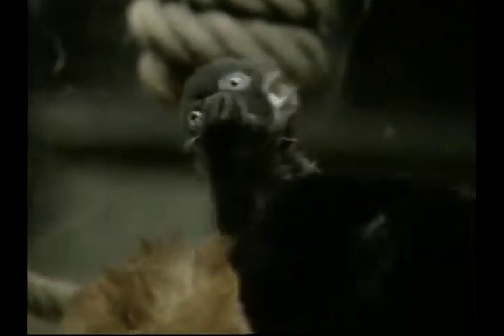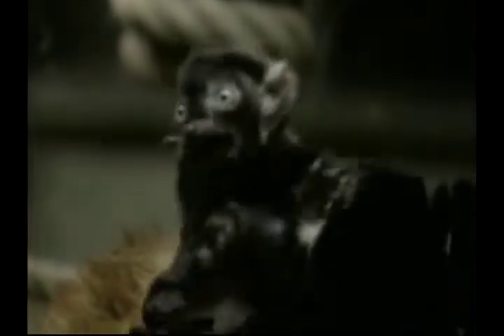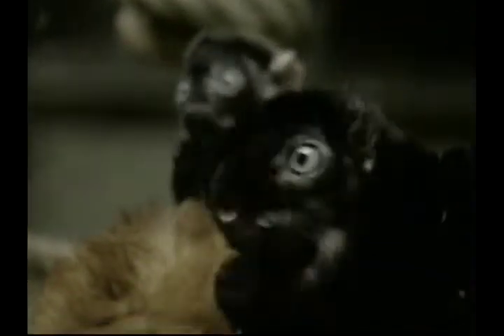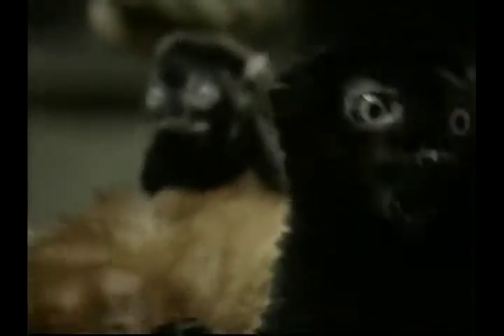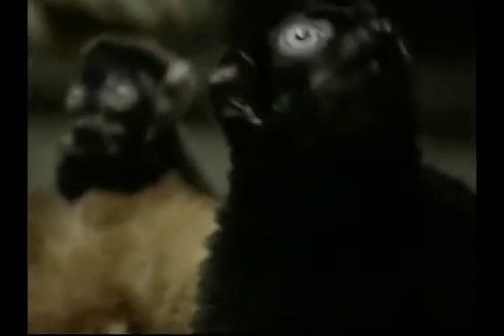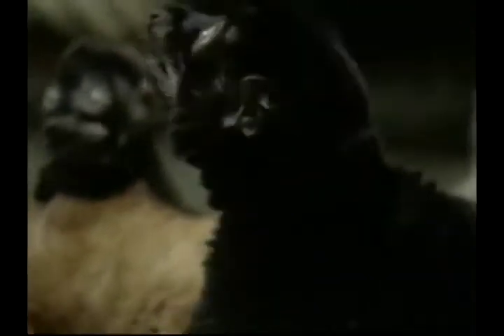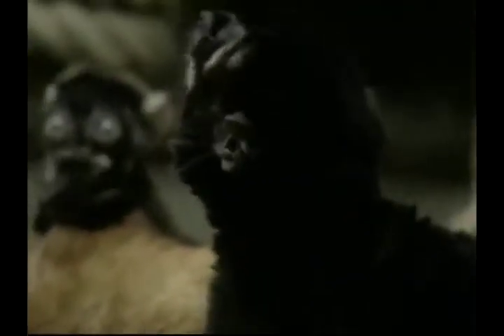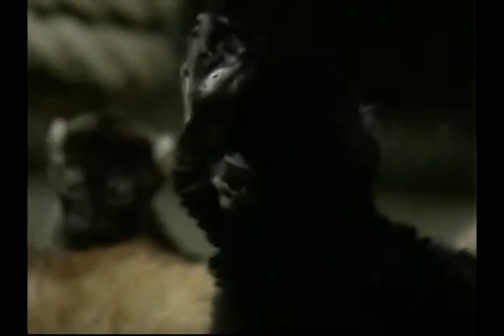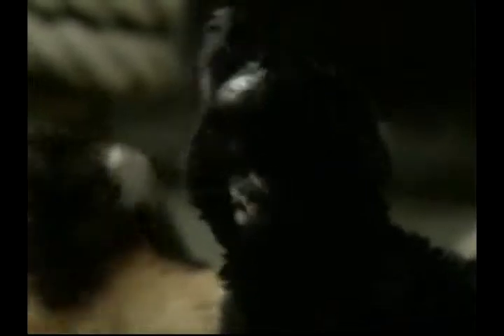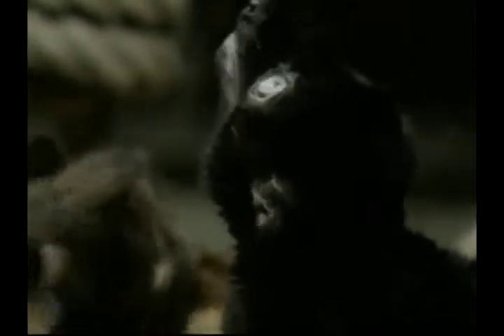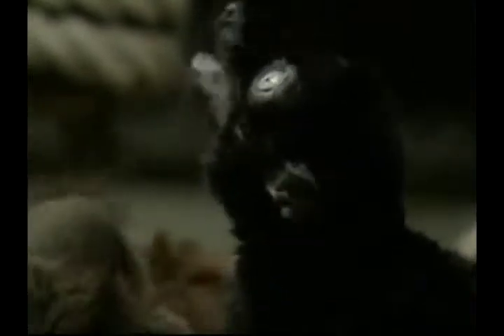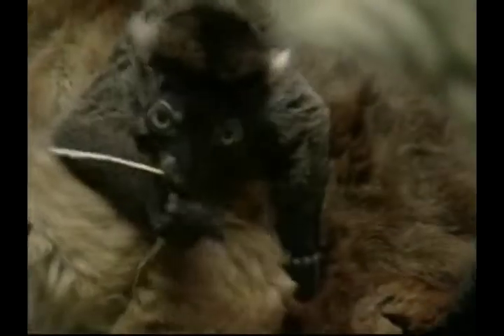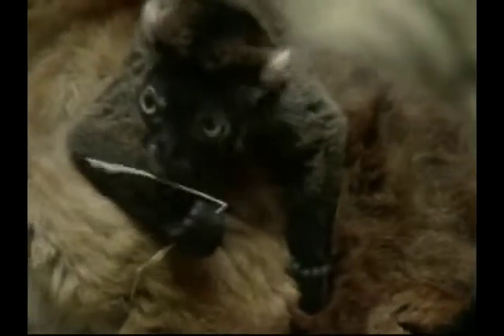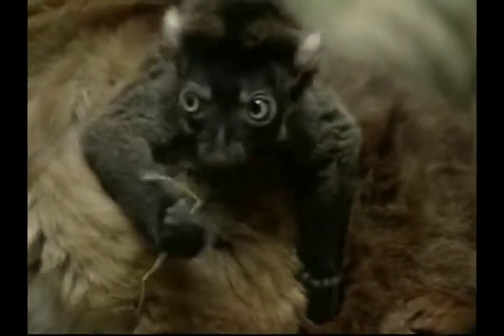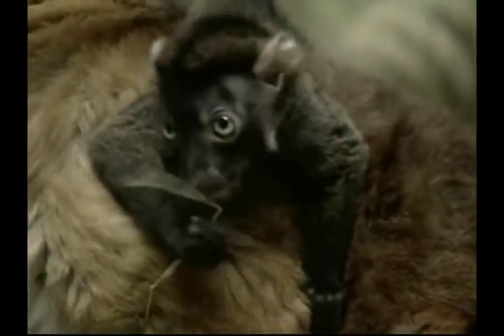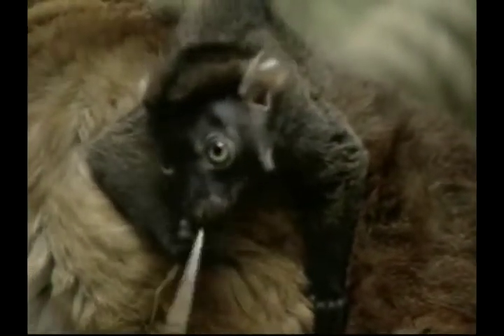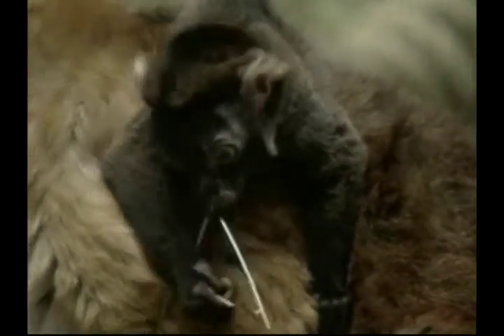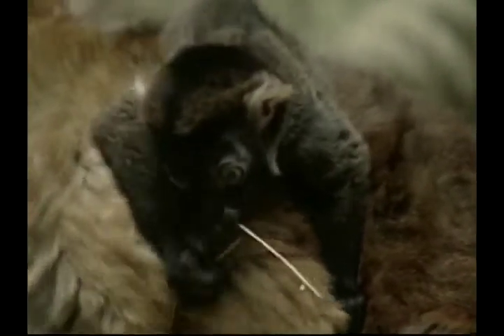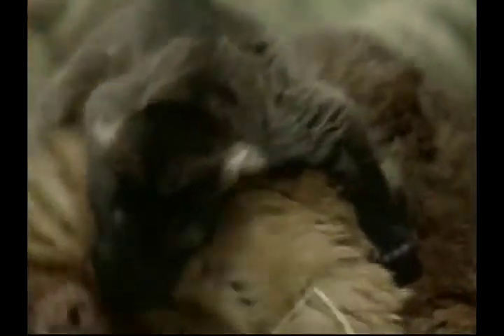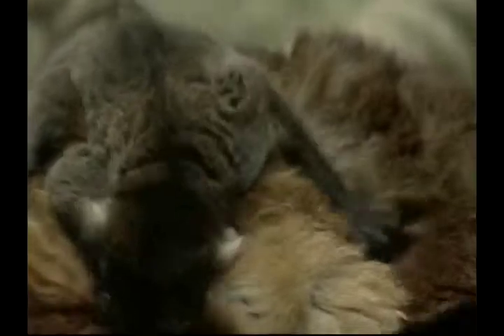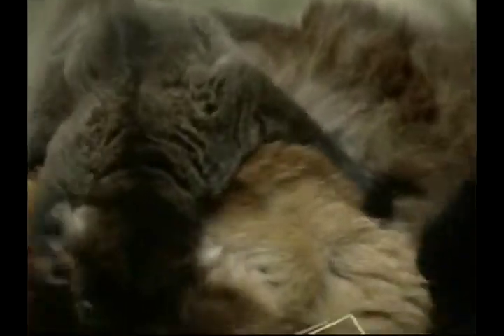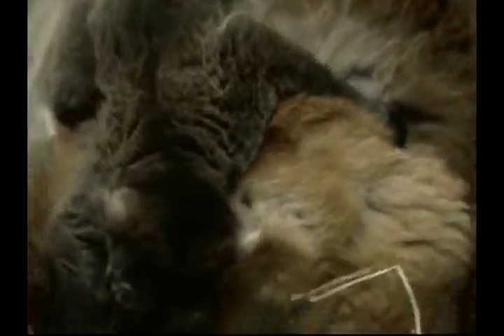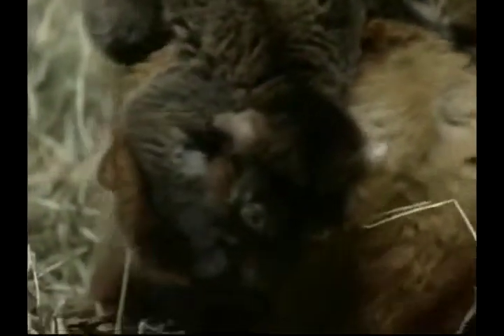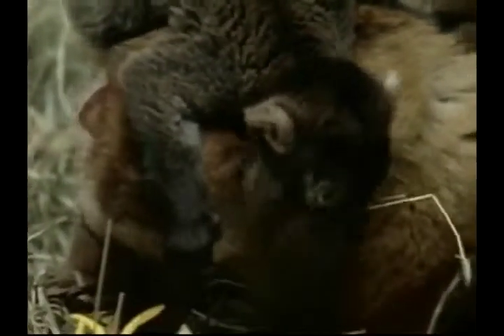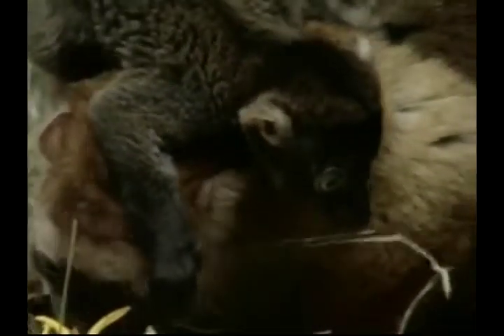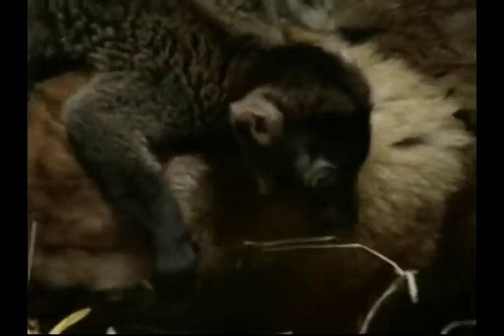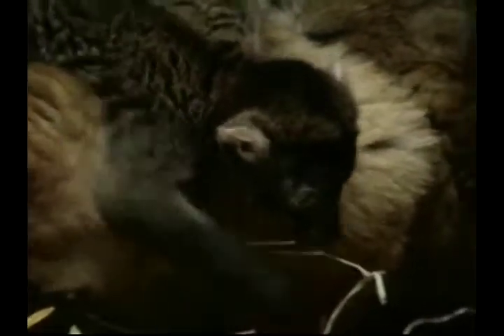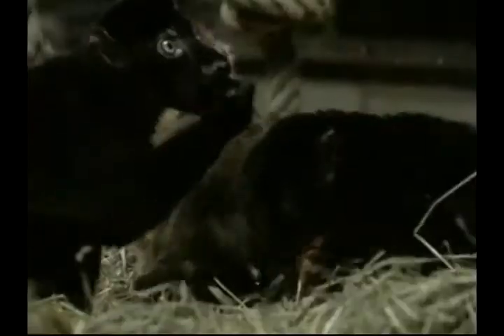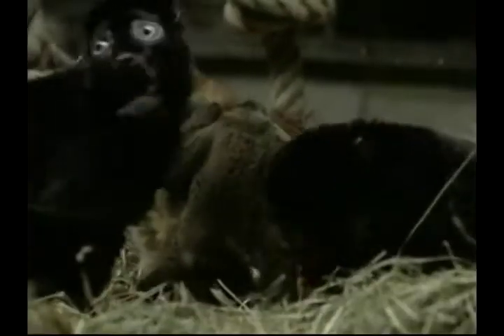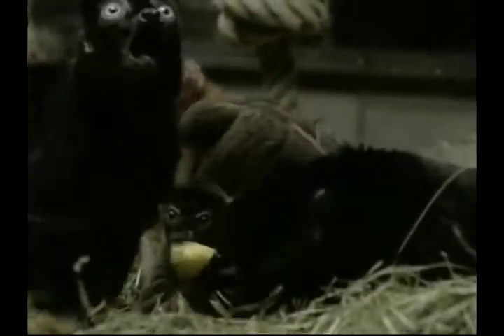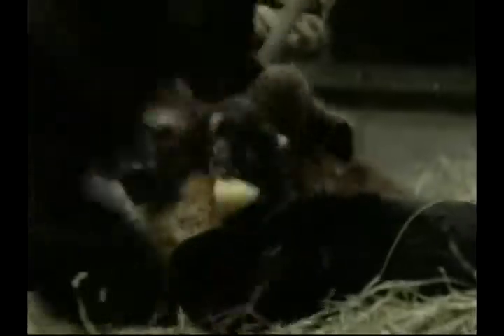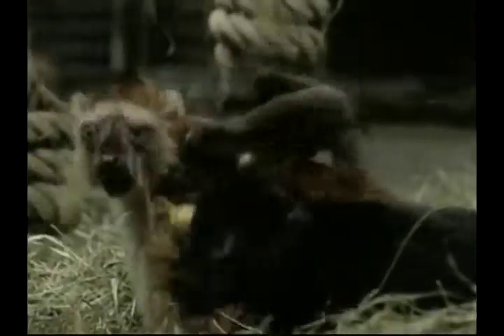Lemurs are often given the nickname 'ghost' because of their bright eyes and the wailing sounds they make. They are endangered in the wild, and the Danish Zoo is very happy to welcome the new addition to its family to help preserve the species.